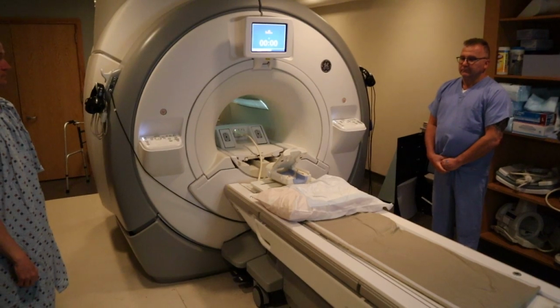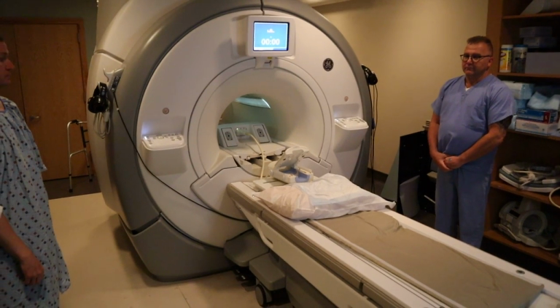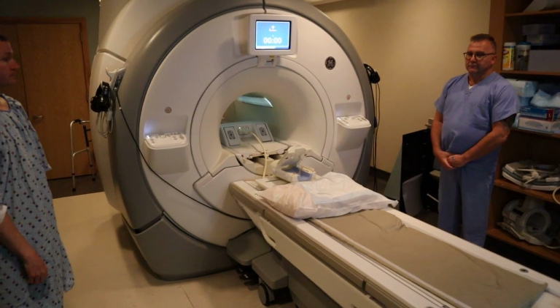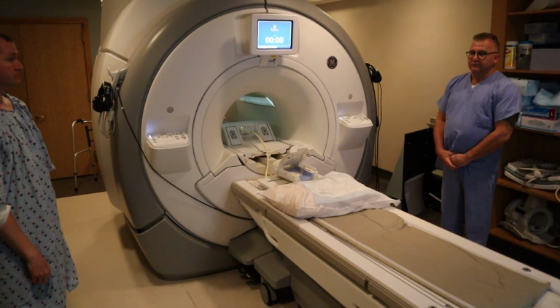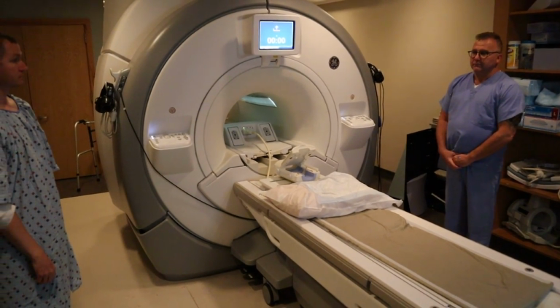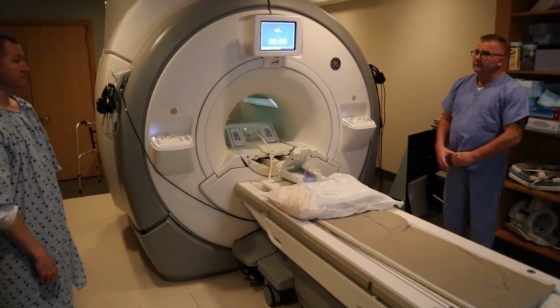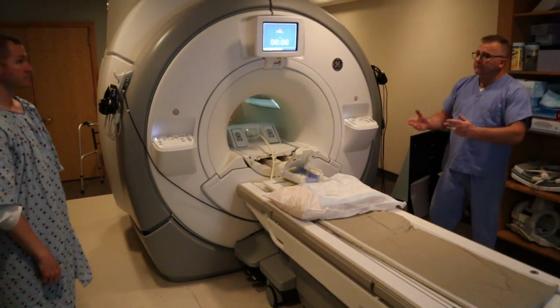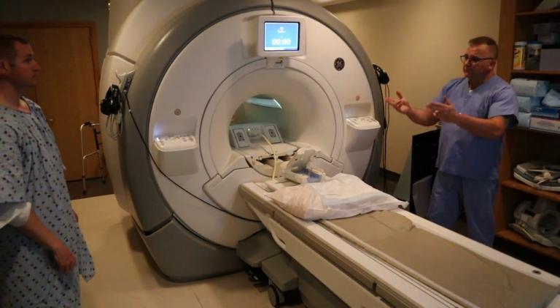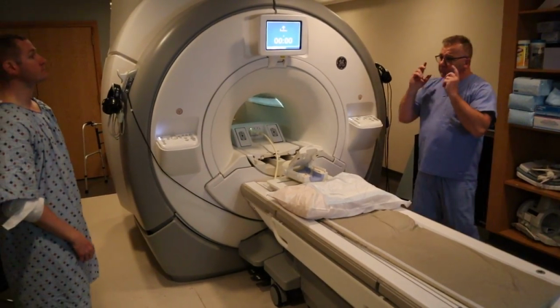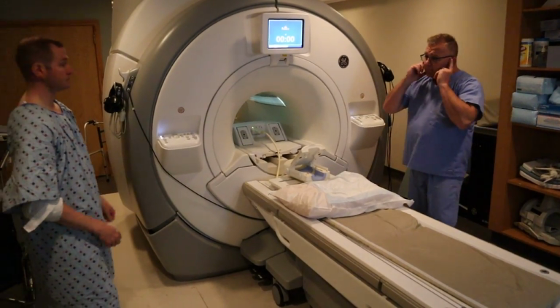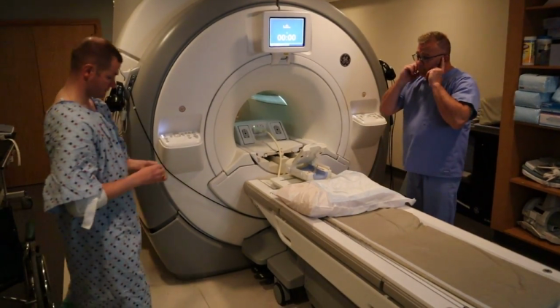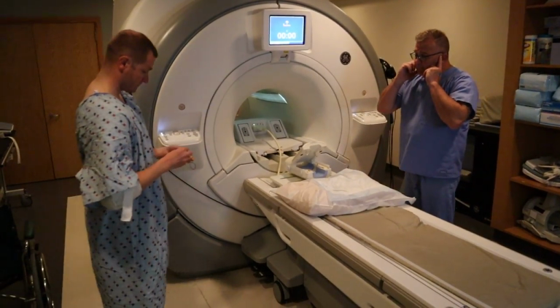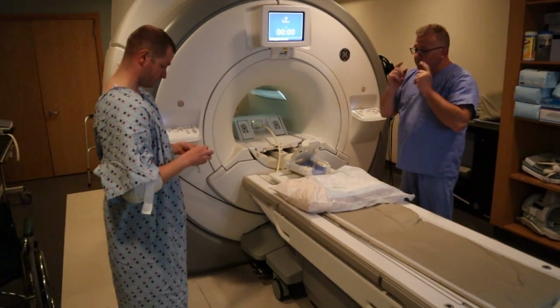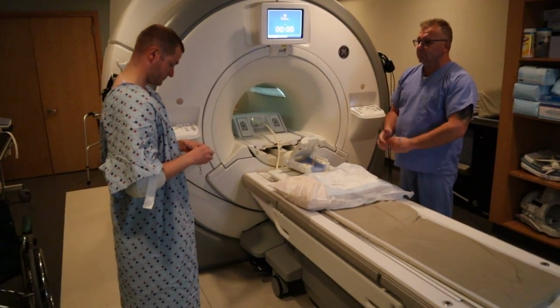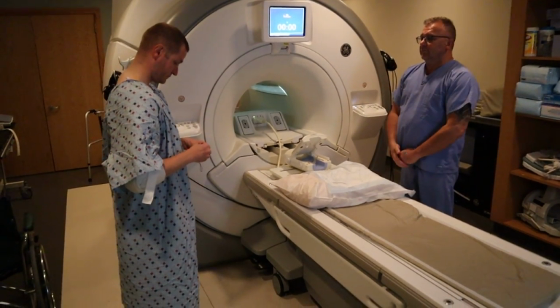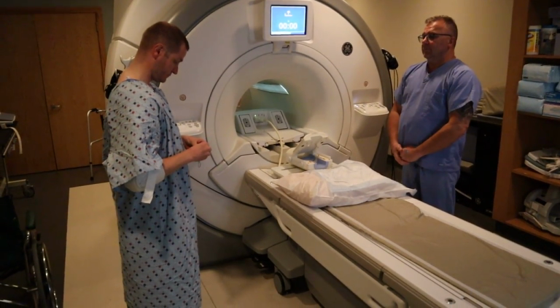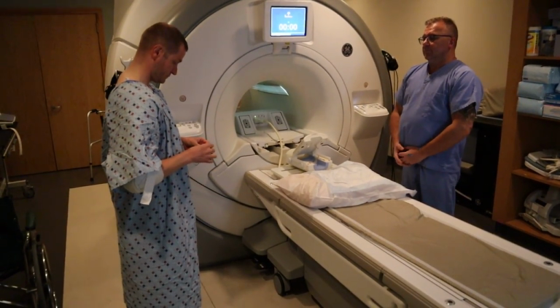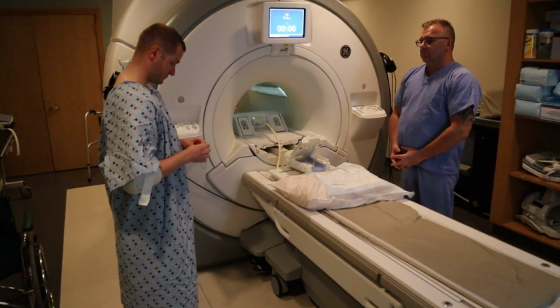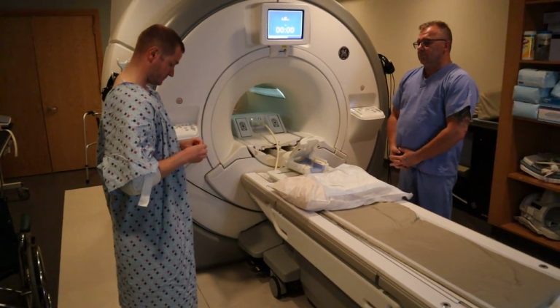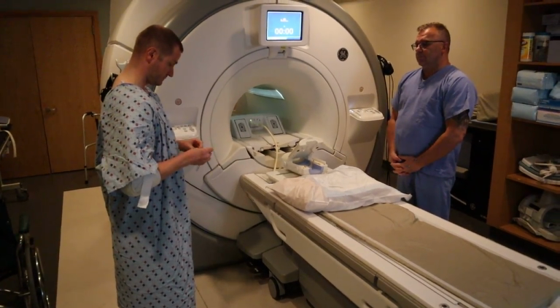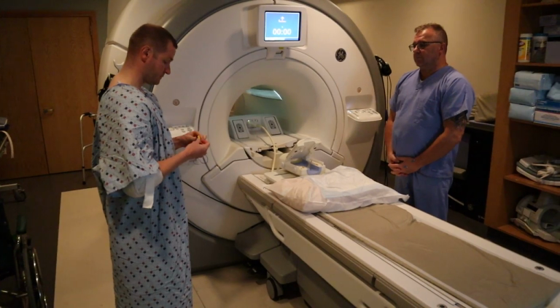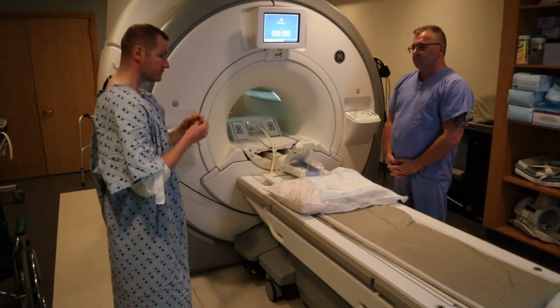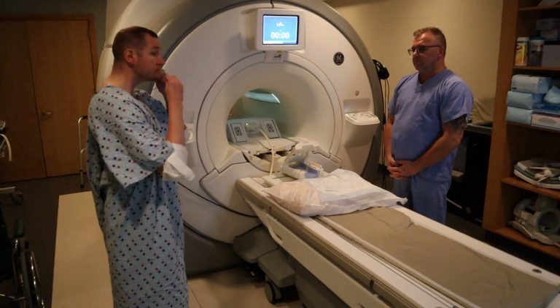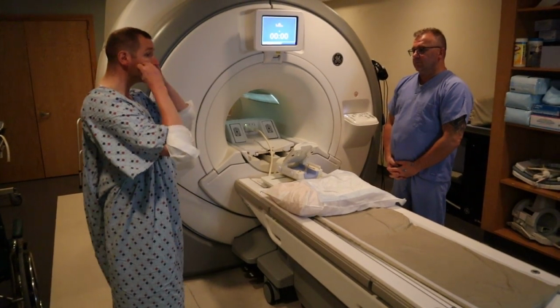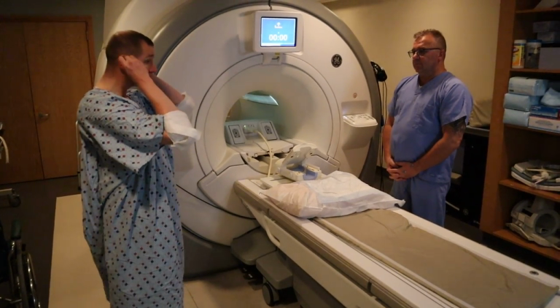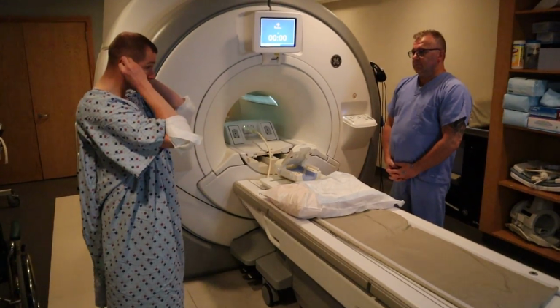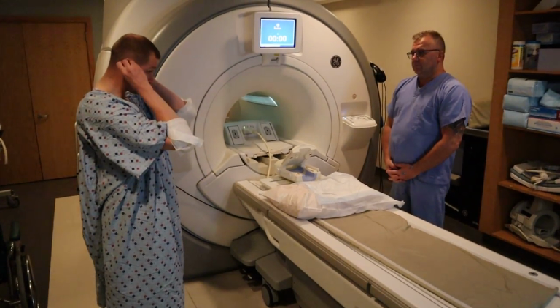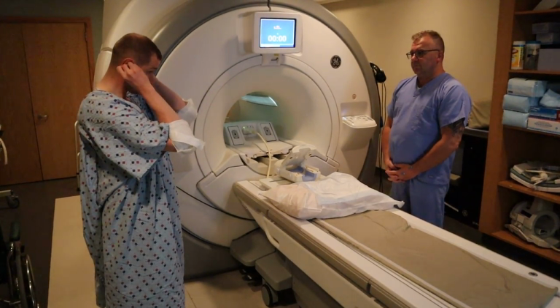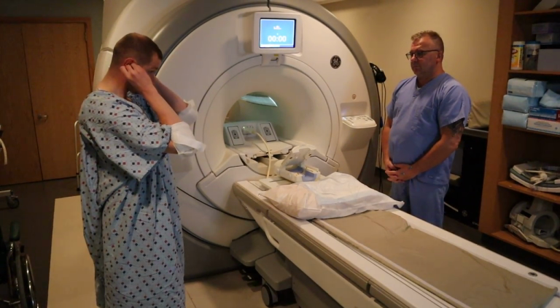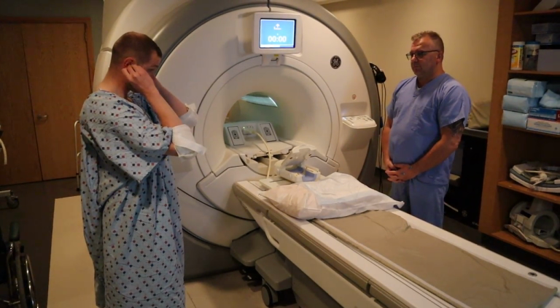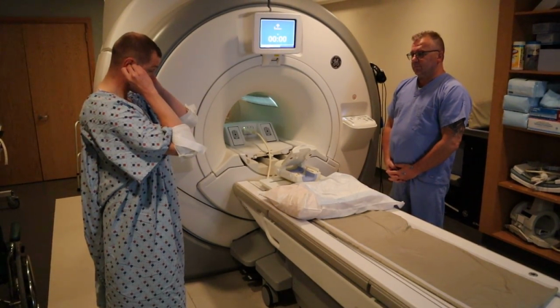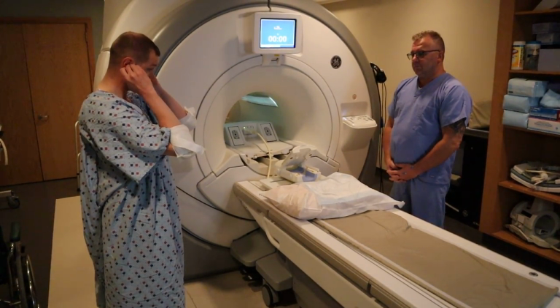We're now going to scan an MRI of the wrist. We always instruct the patient to insert earplugs before laying down.